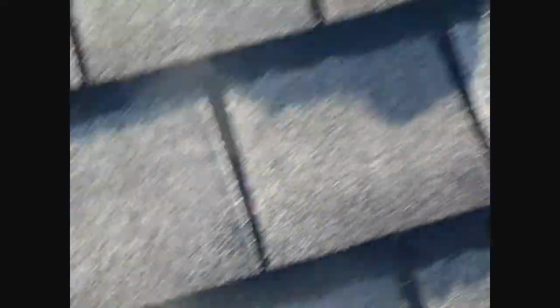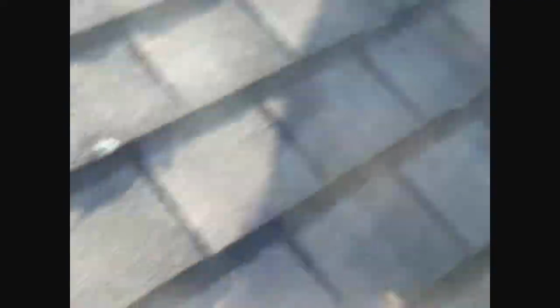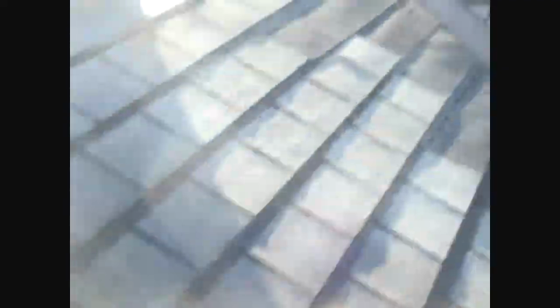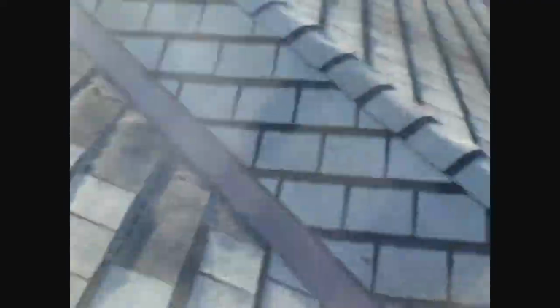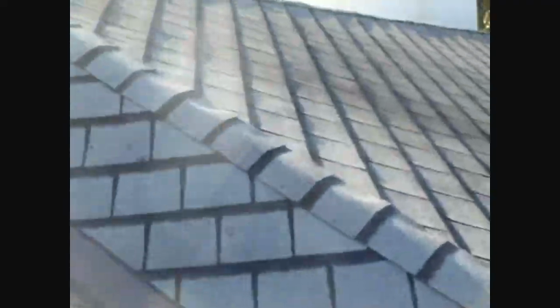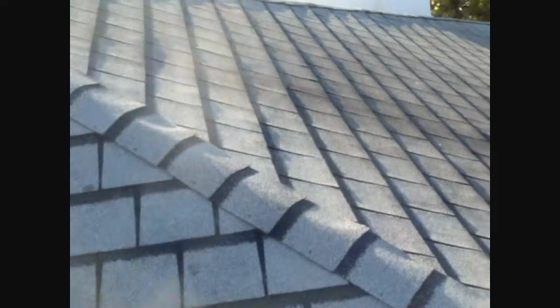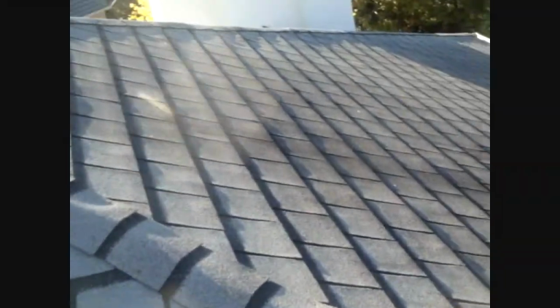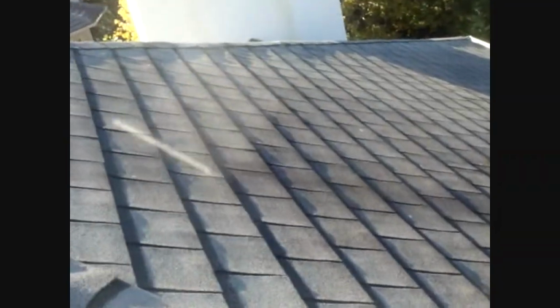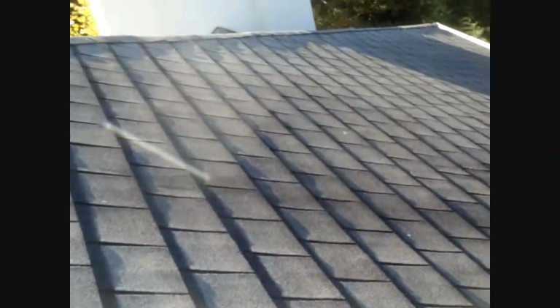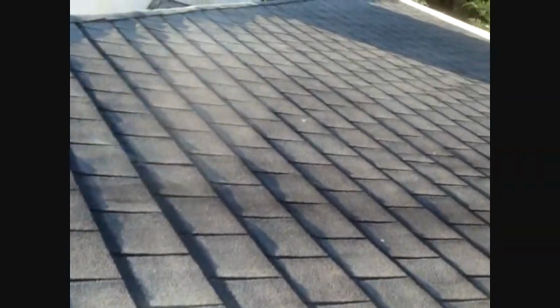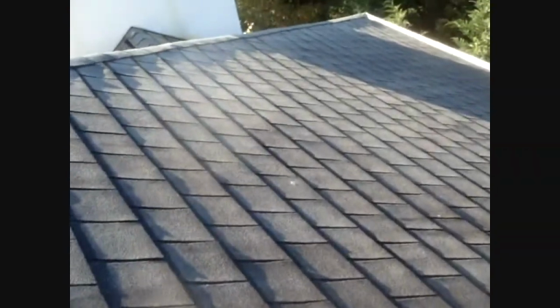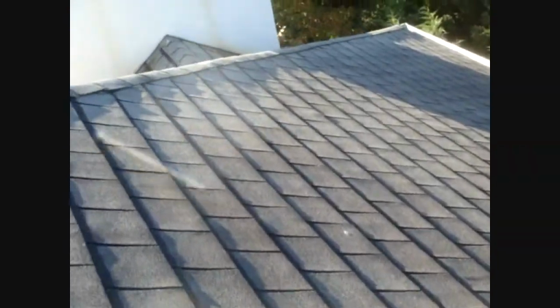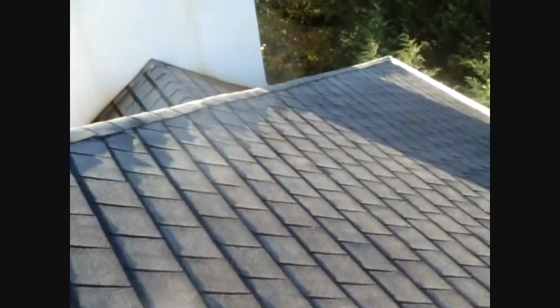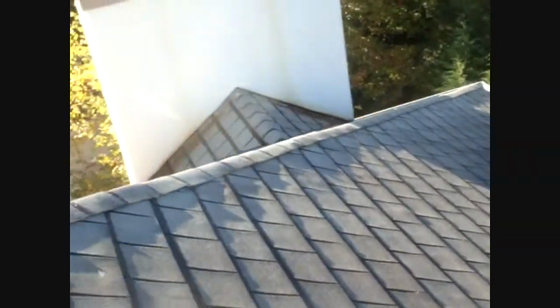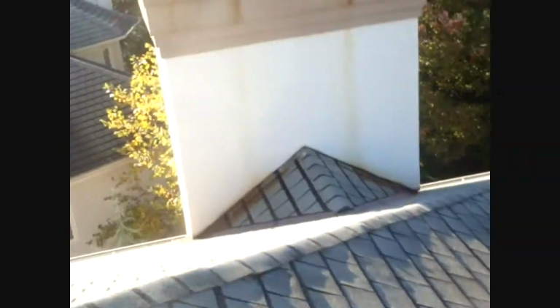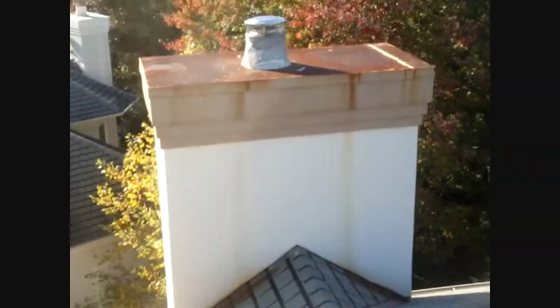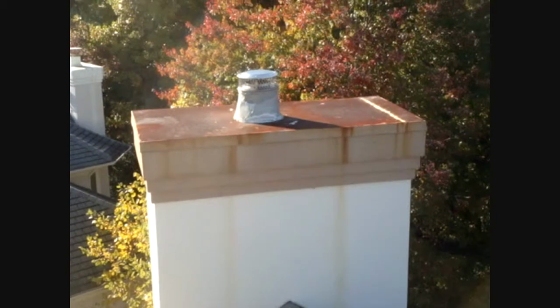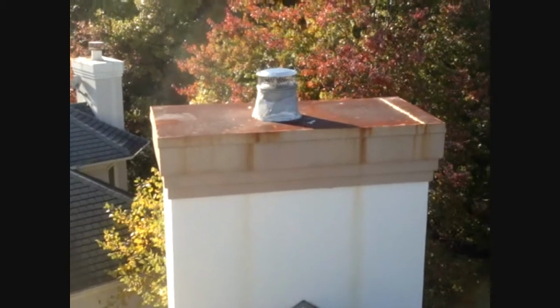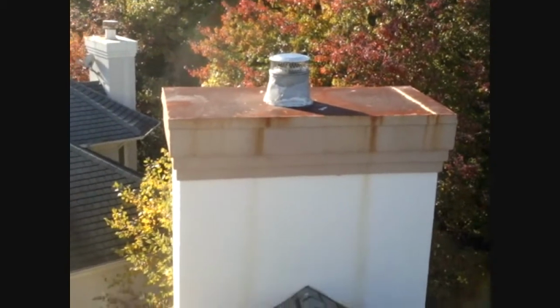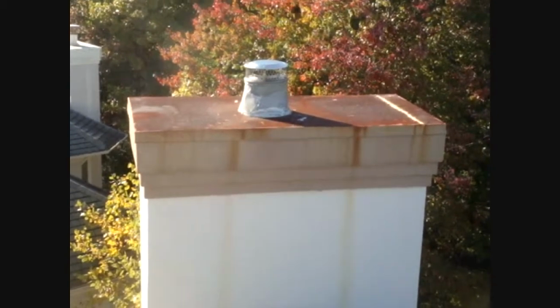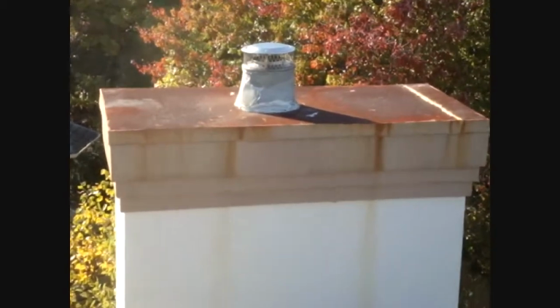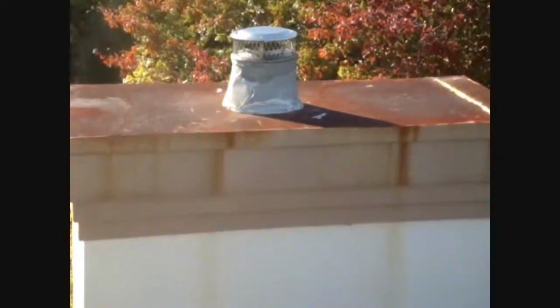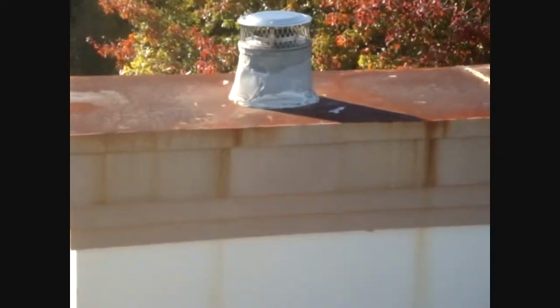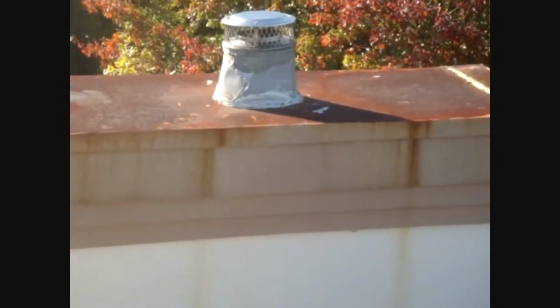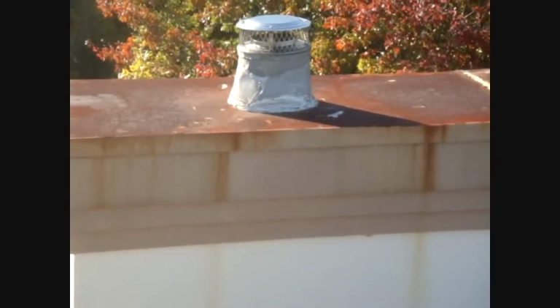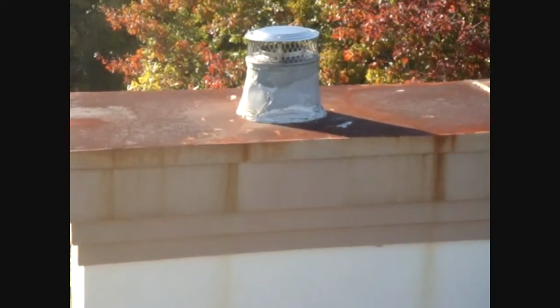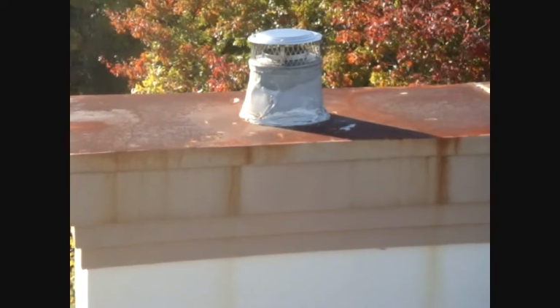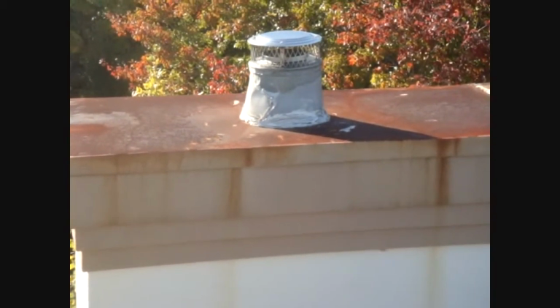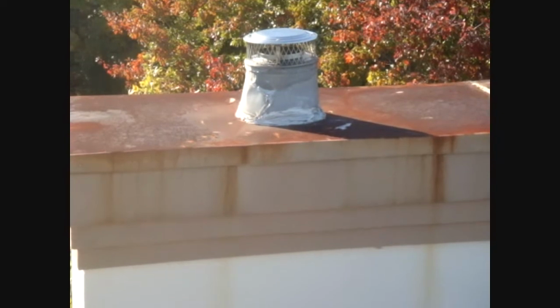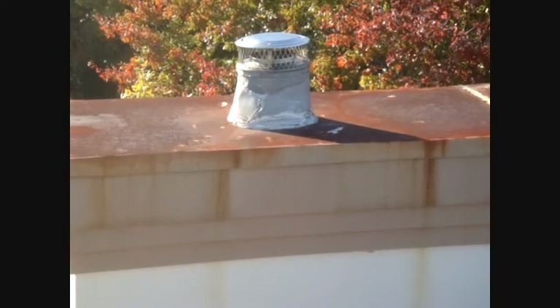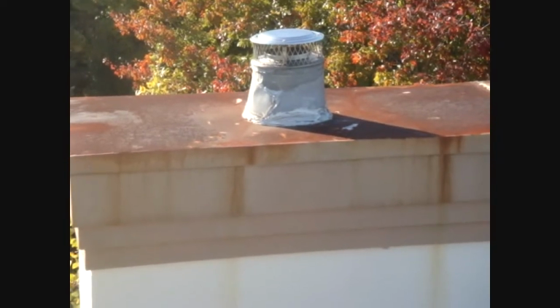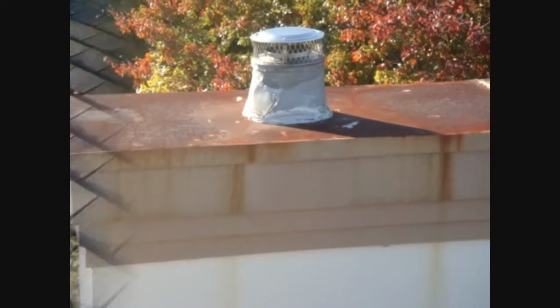So we're going to wrap this up, go down the ladder, get the notepad out, and post this video so the homeowner can see what's going on. Bill Thomas, HomeRestorationsMD.com.